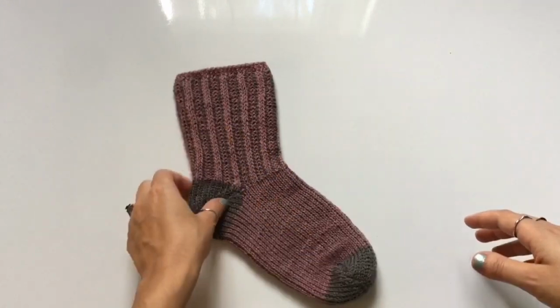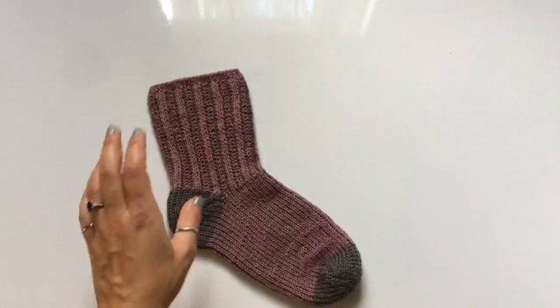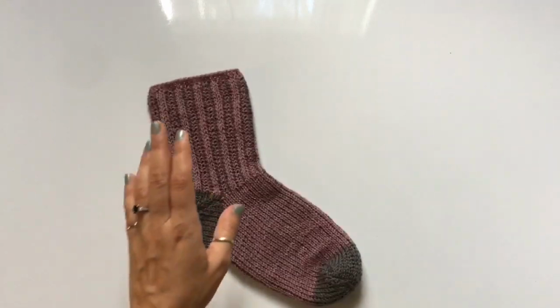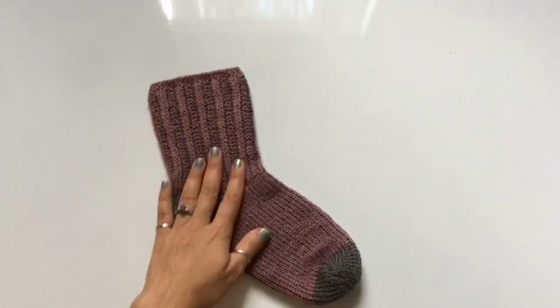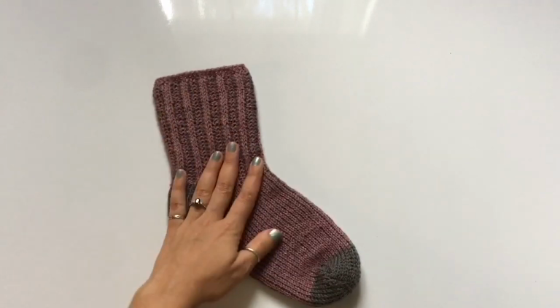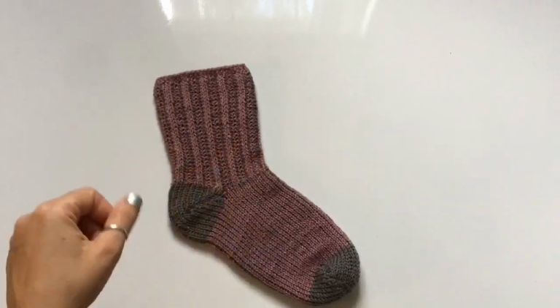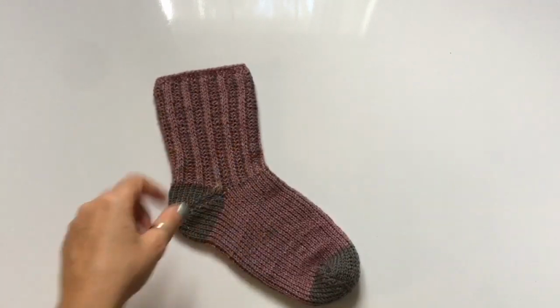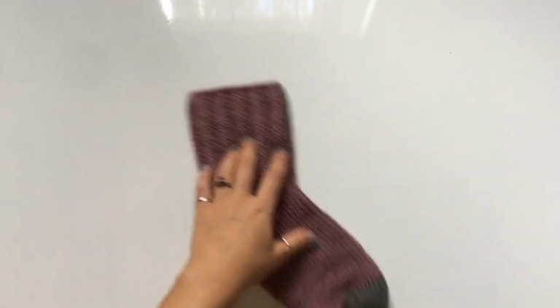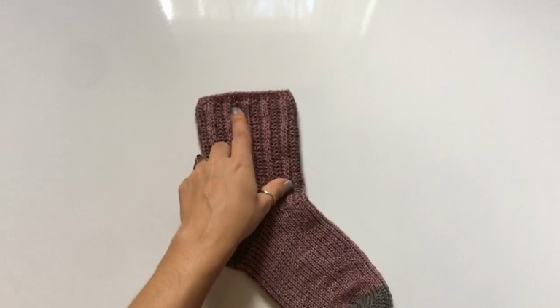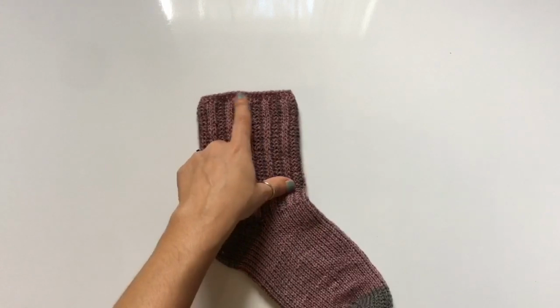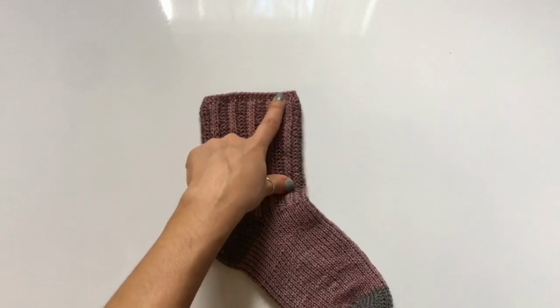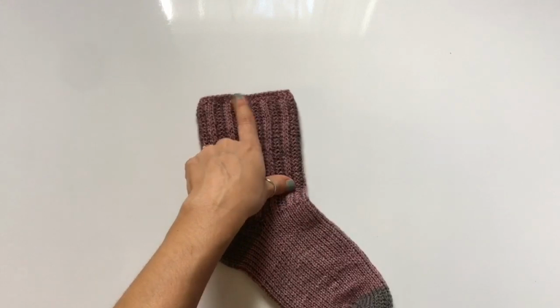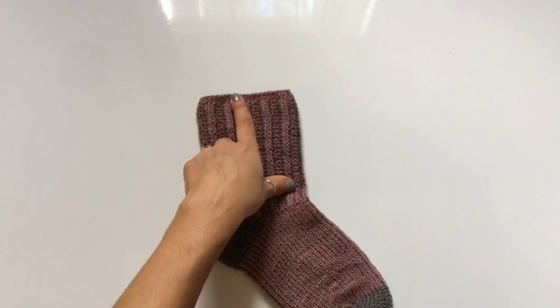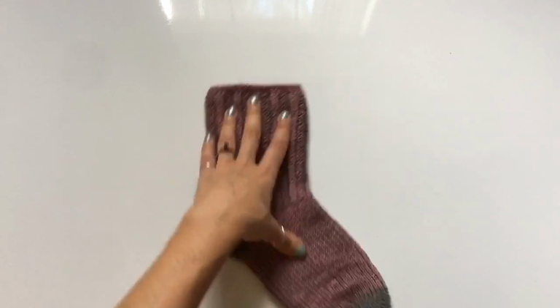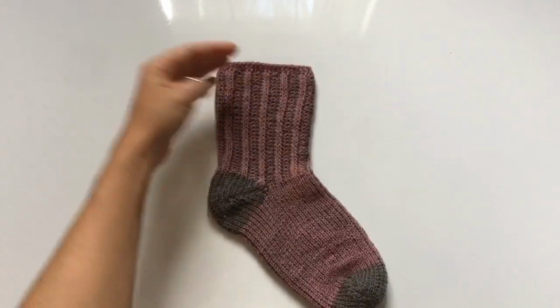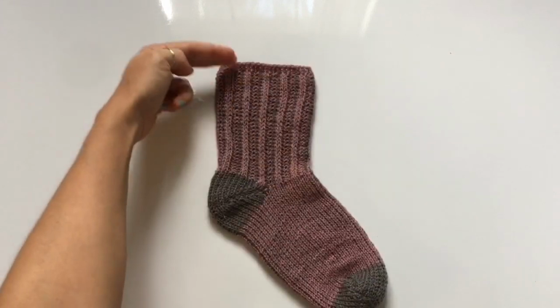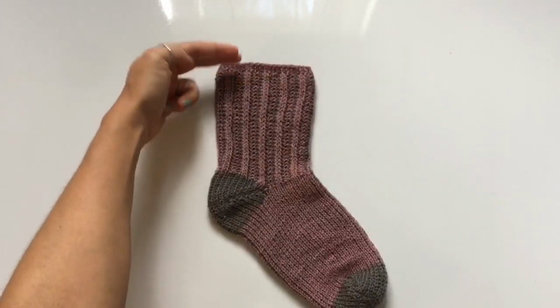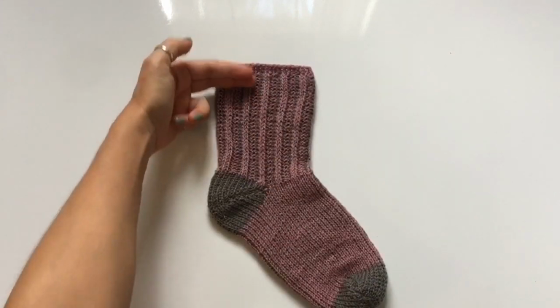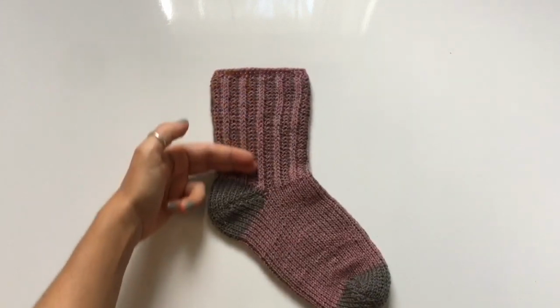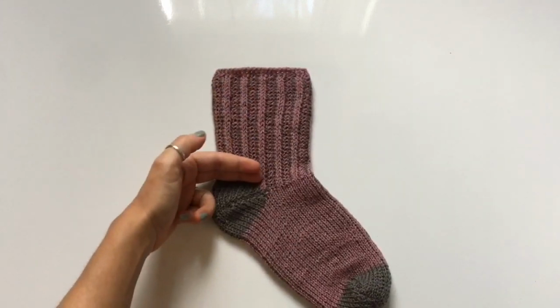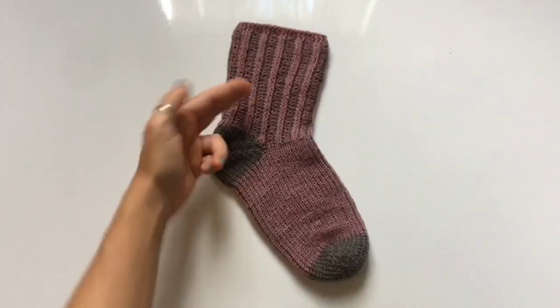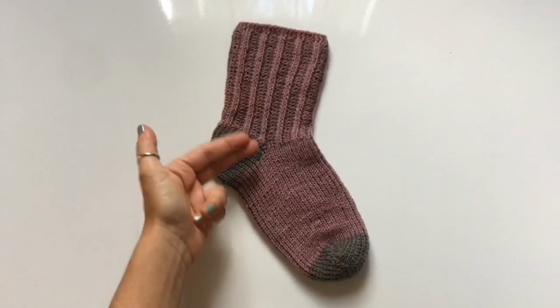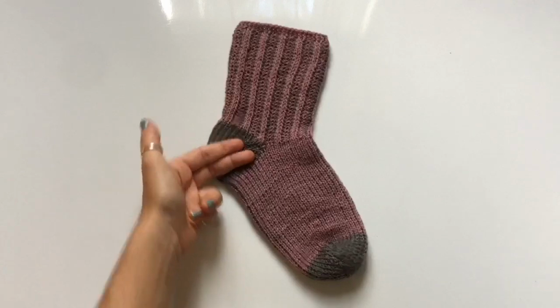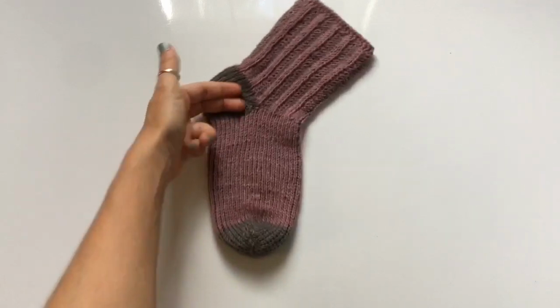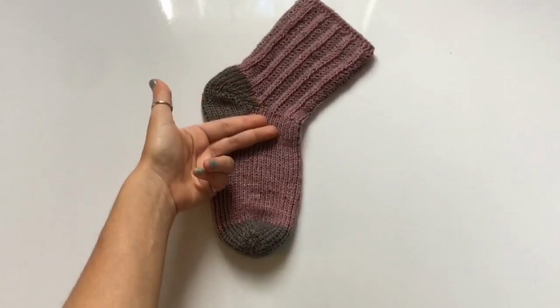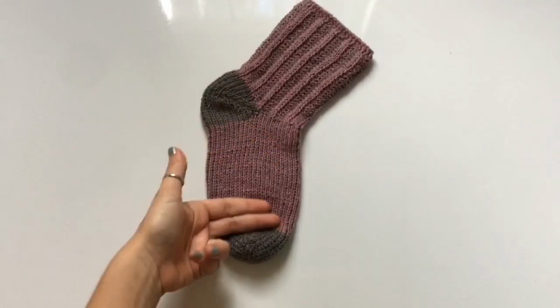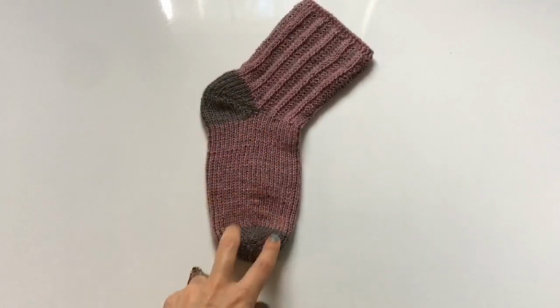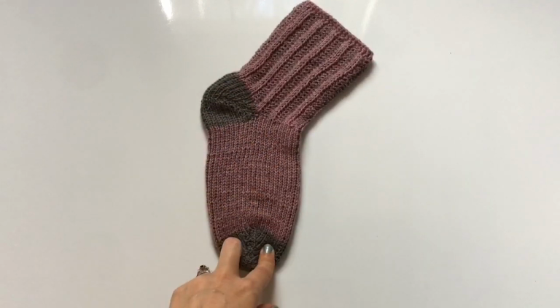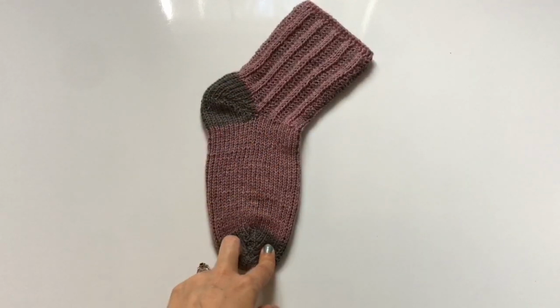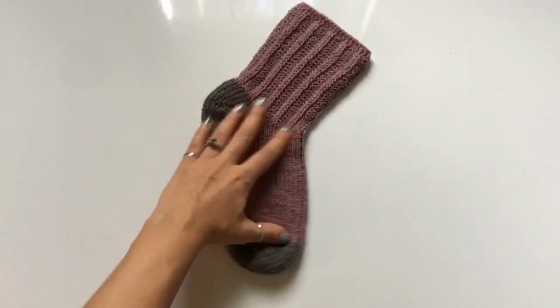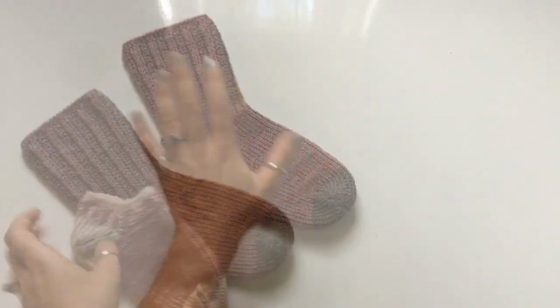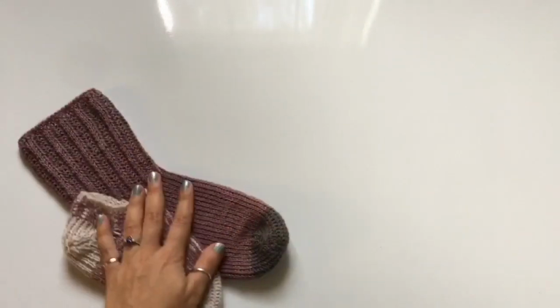For construction, we're going to begin at the cuff — up here at the top — then work our way down the sock height, then the heel, then the body of the sock, and finally finish on the toe.